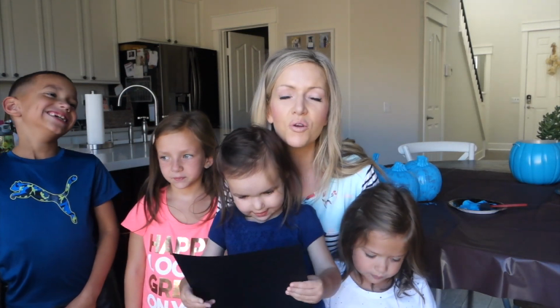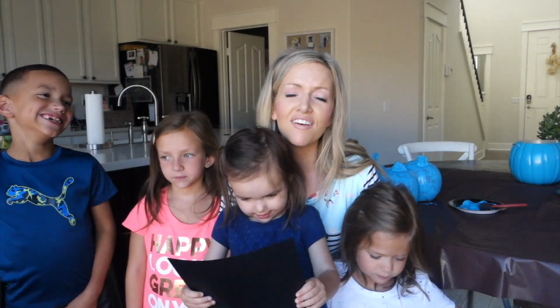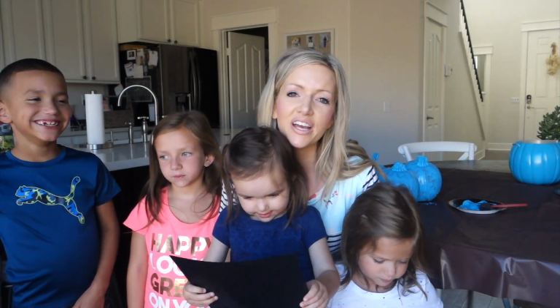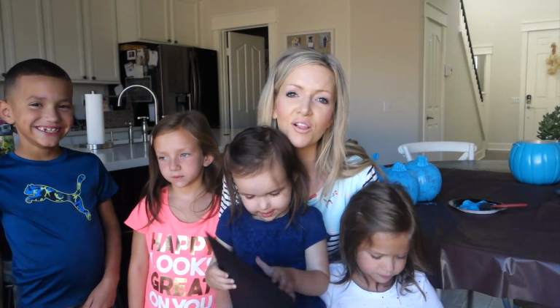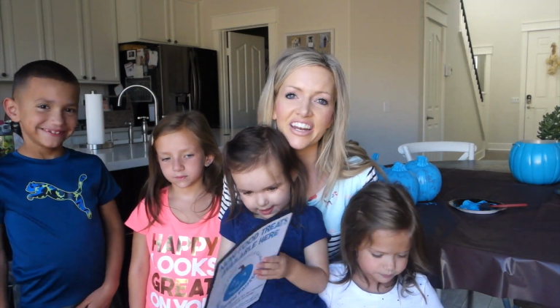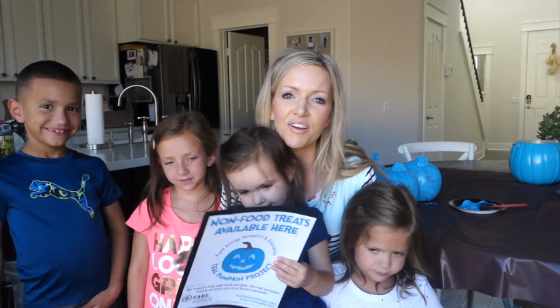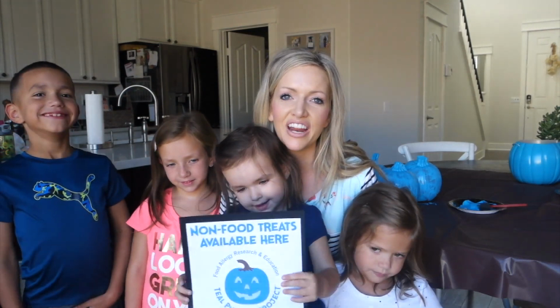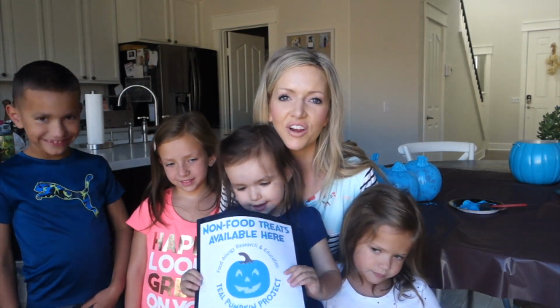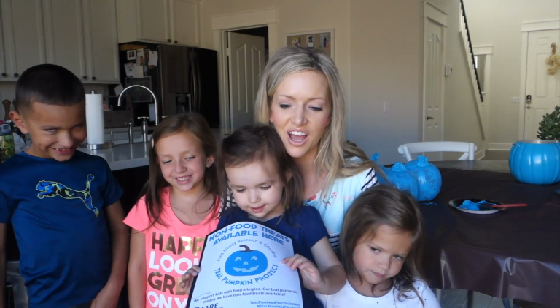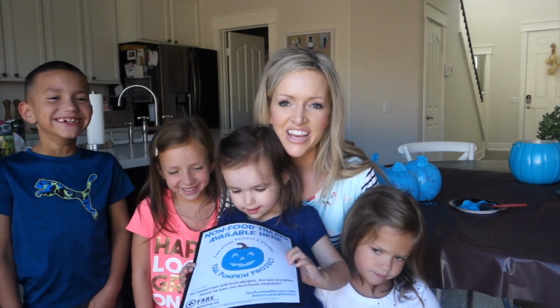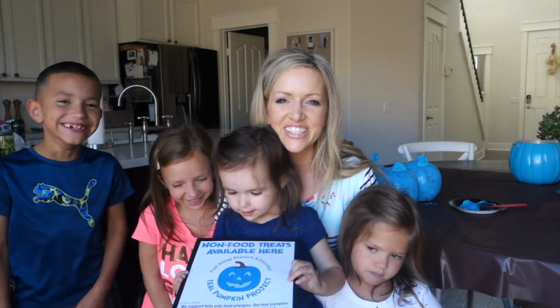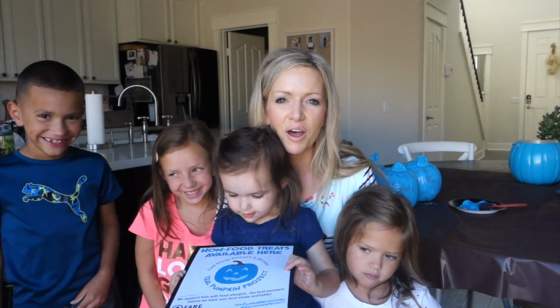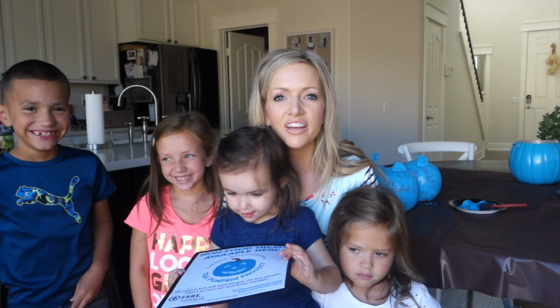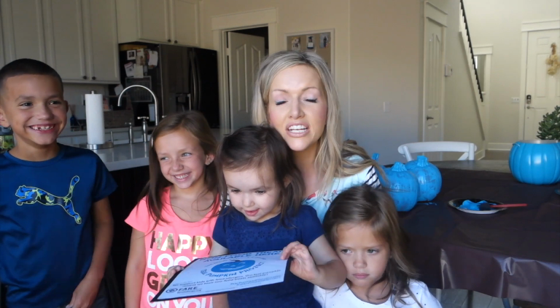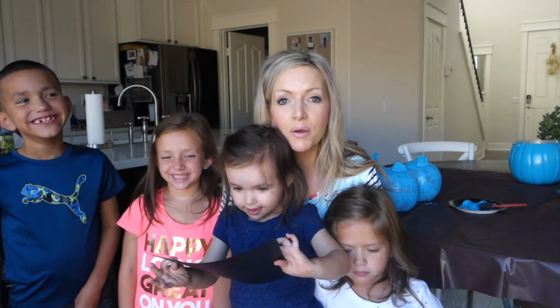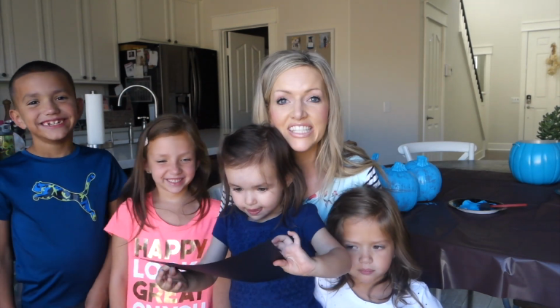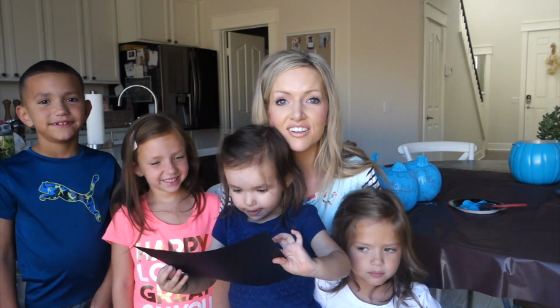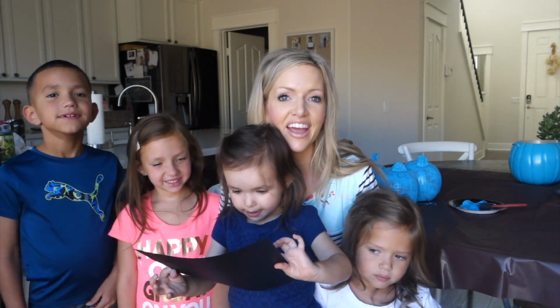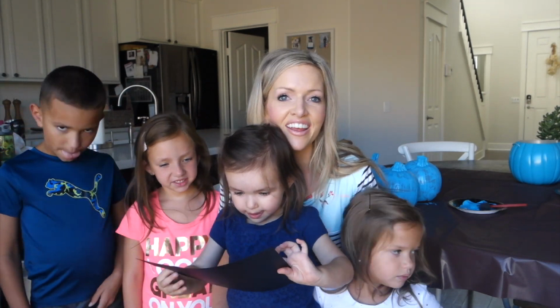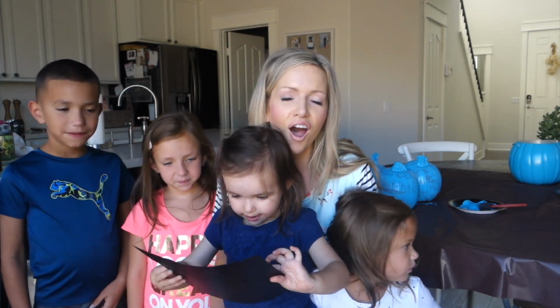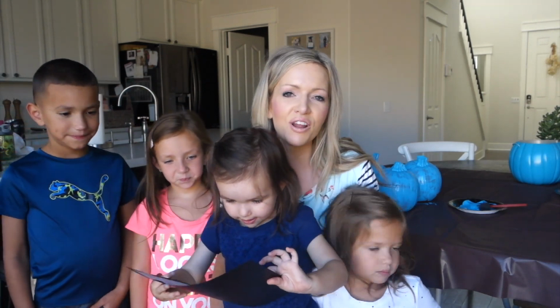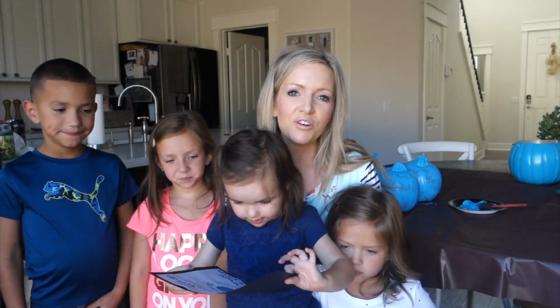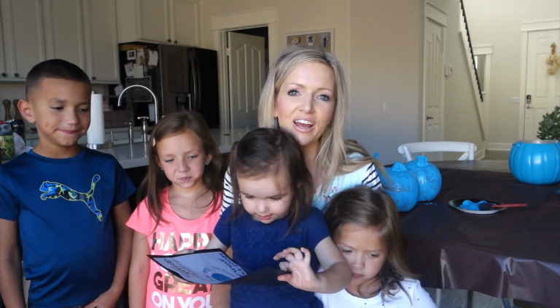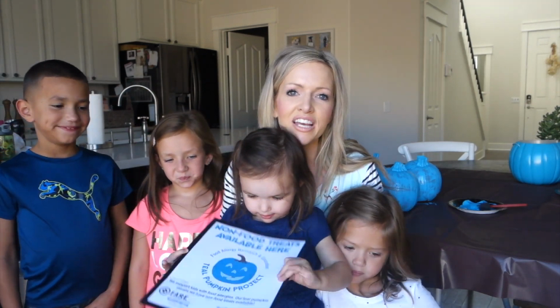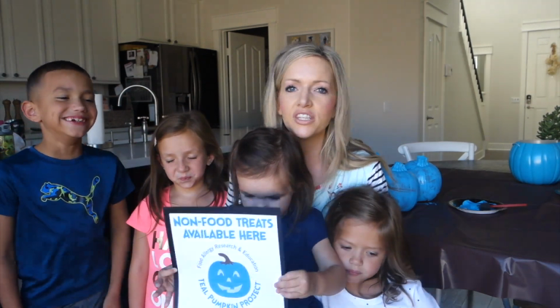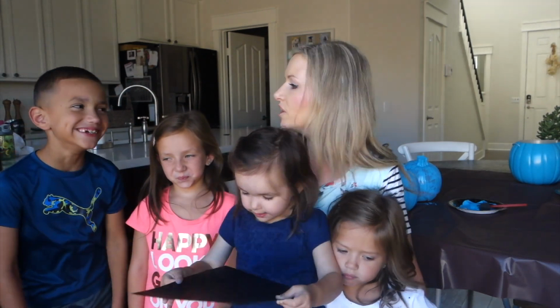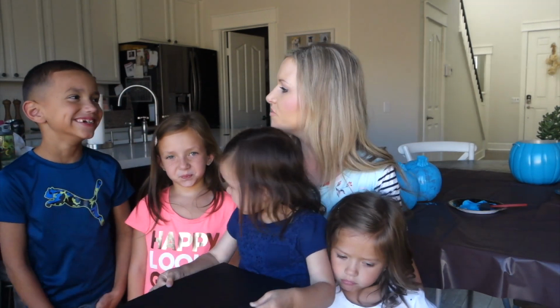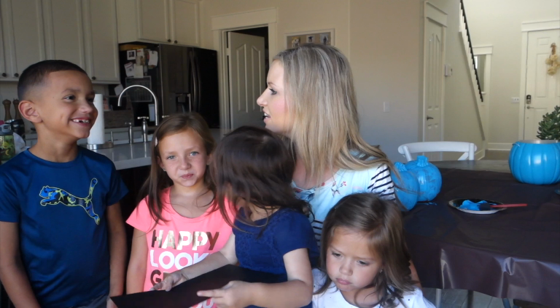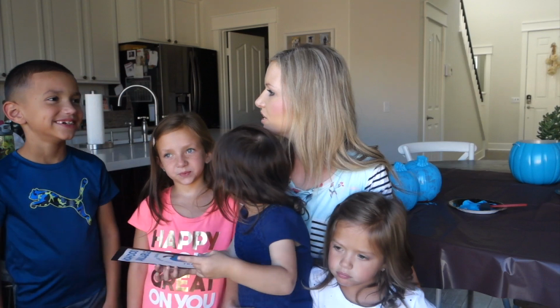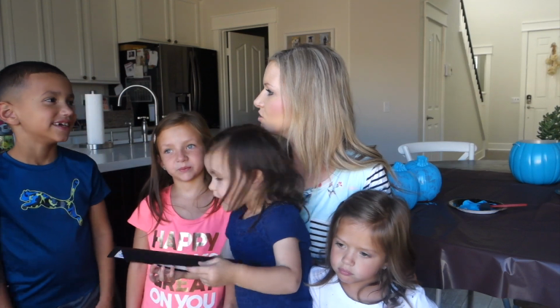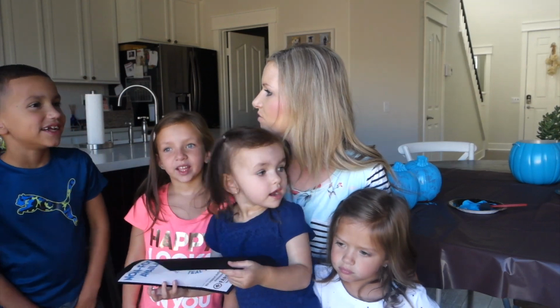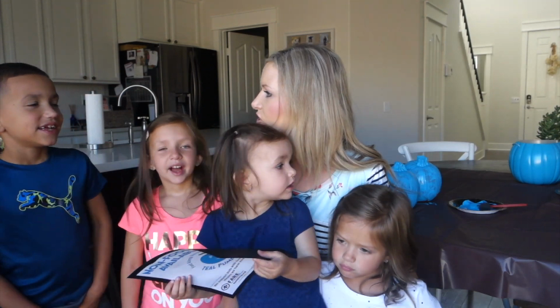We want to have the best Halloween and have everyone have a great time. So paint your pumpkins teal and offer non-food items. What are some fun things that we can do for treats?